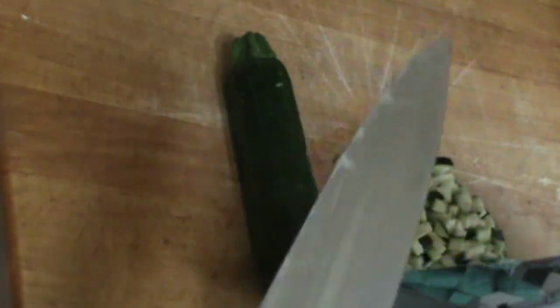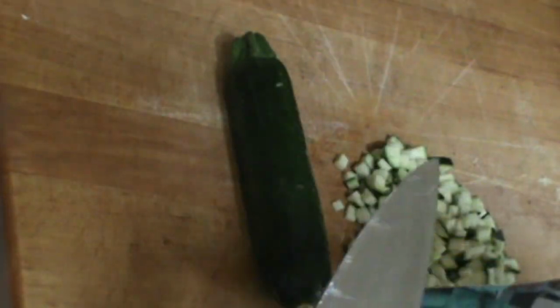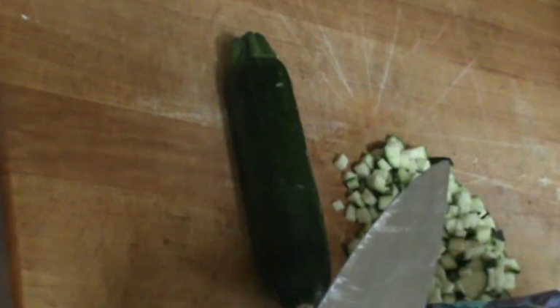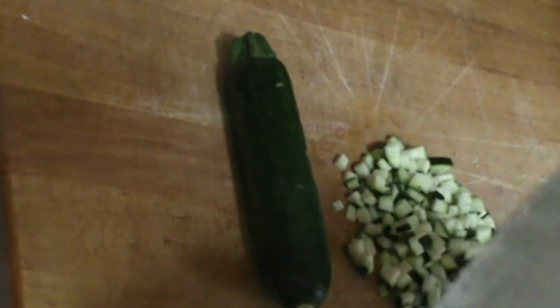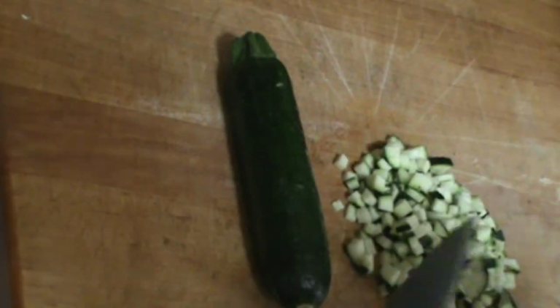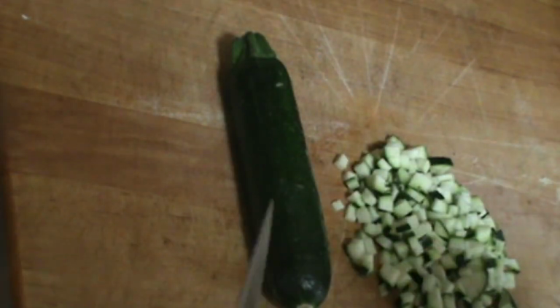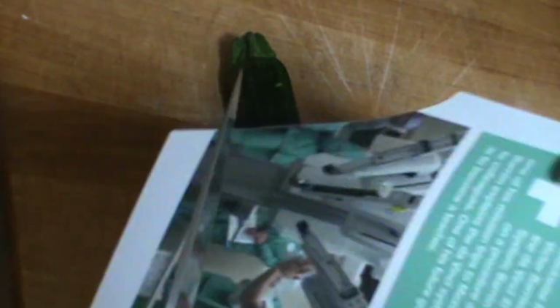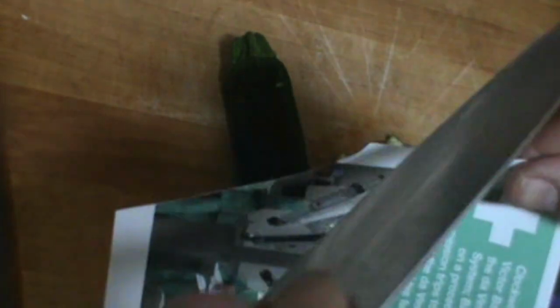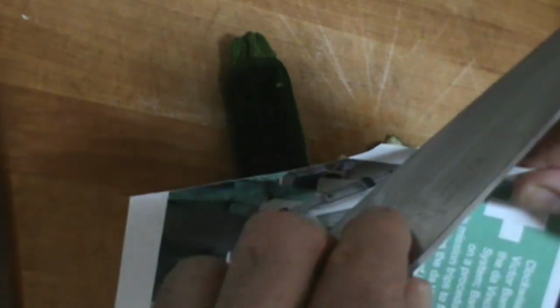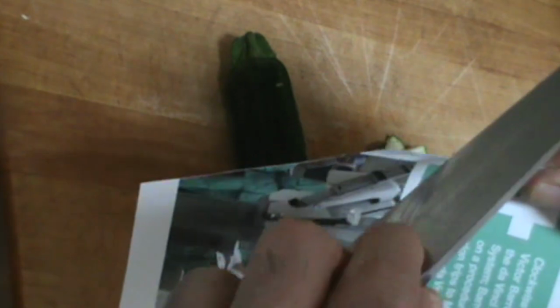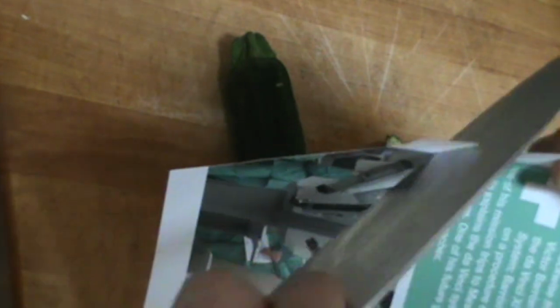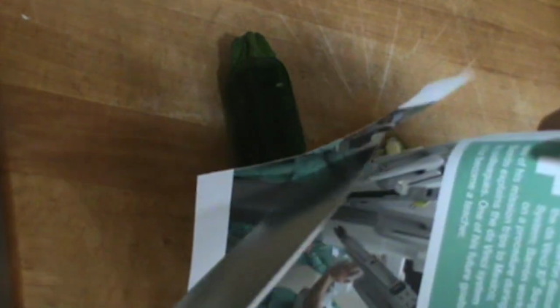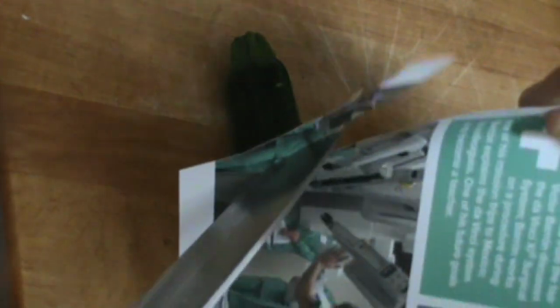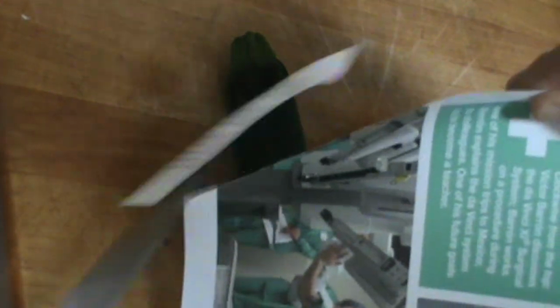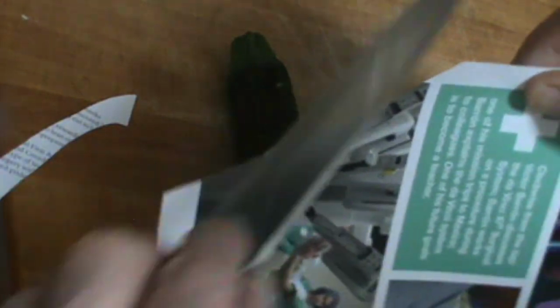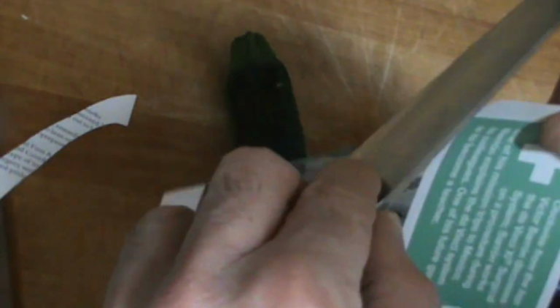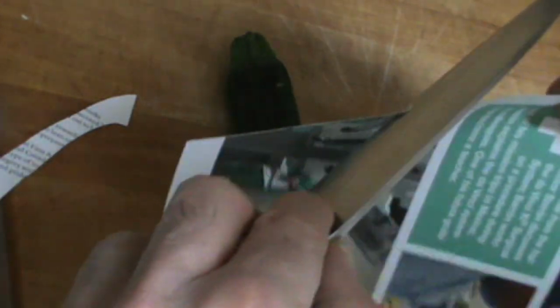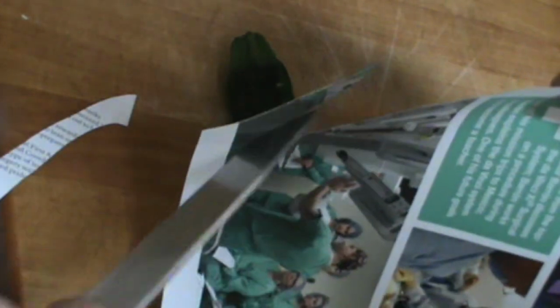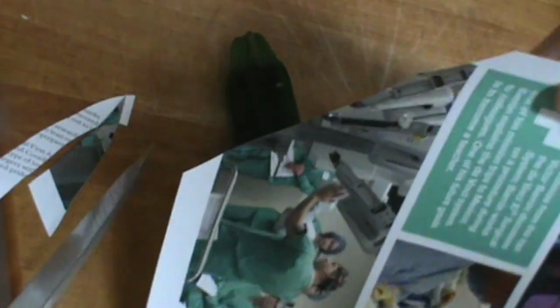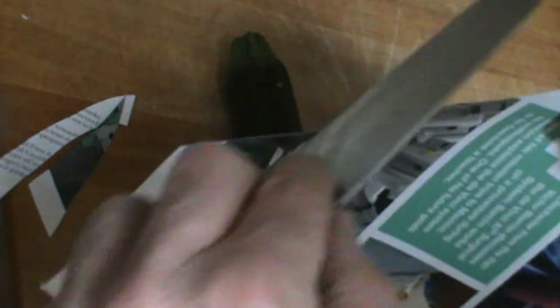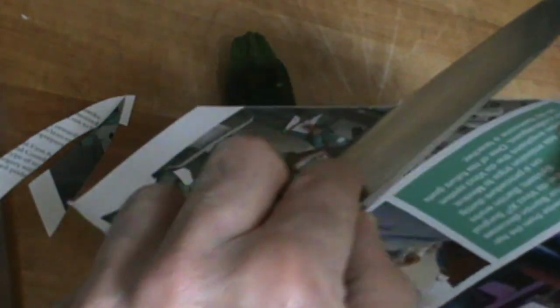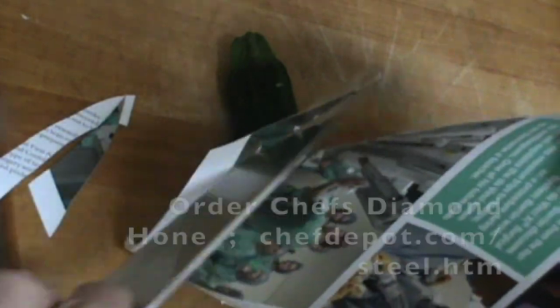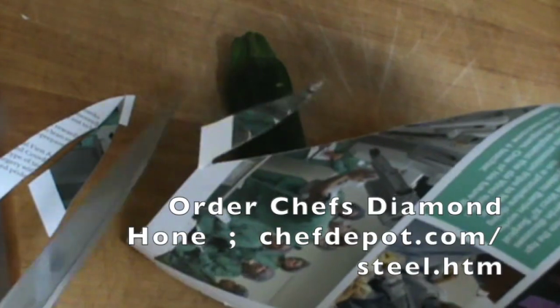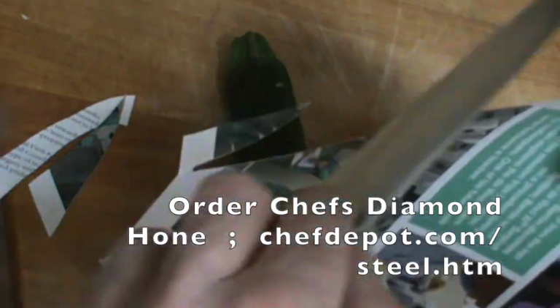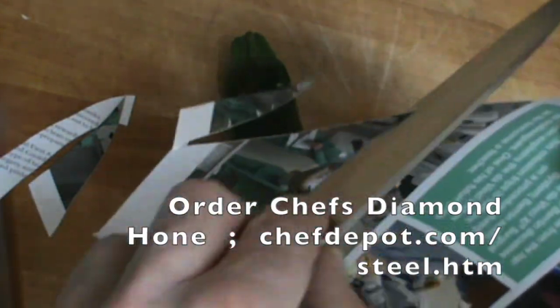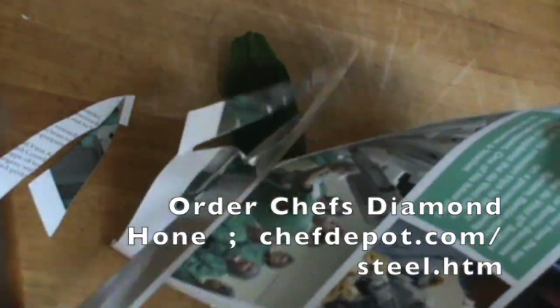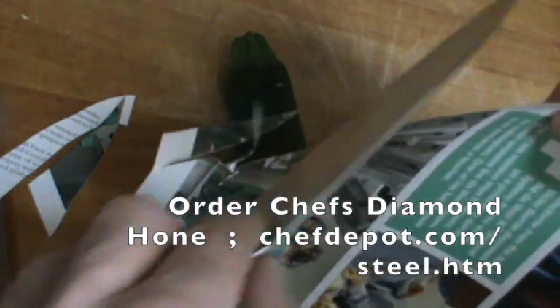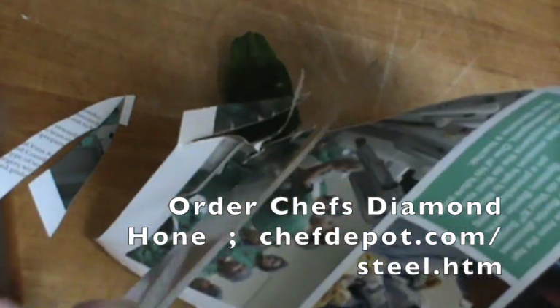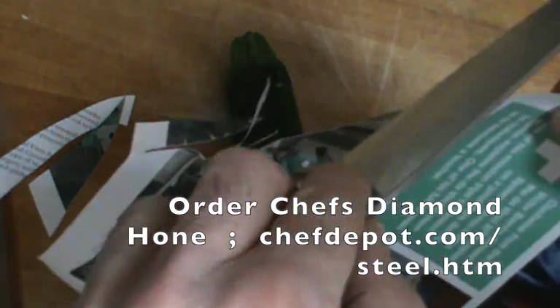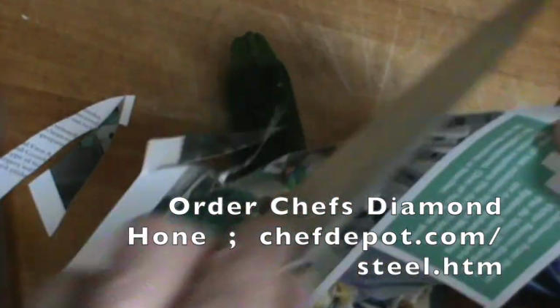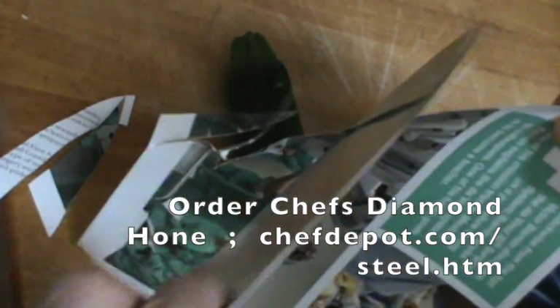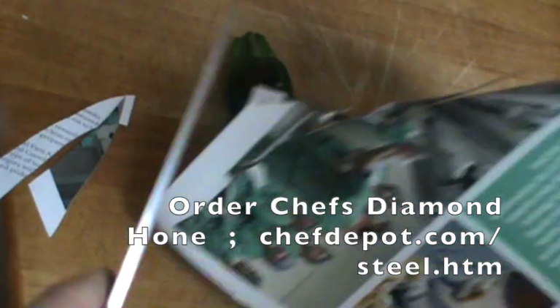Check out our videos — you can learn a lot more about knife sharpening. Here we go, three cuts again: one, two, three. The knife is definitely sharper. It goes through this paper very easily.